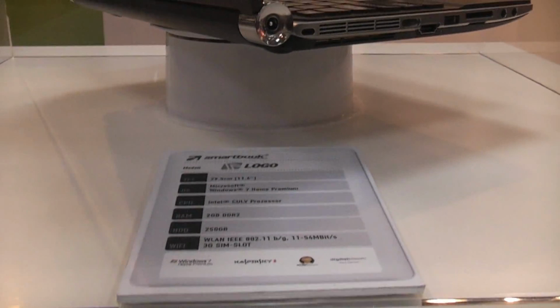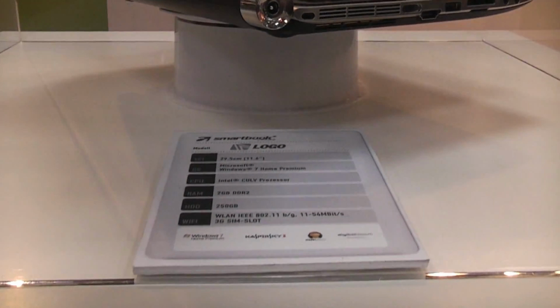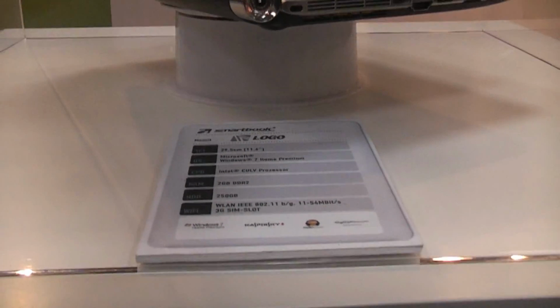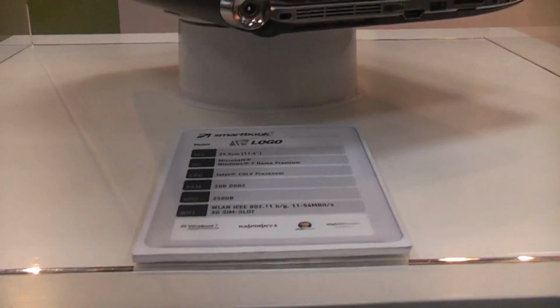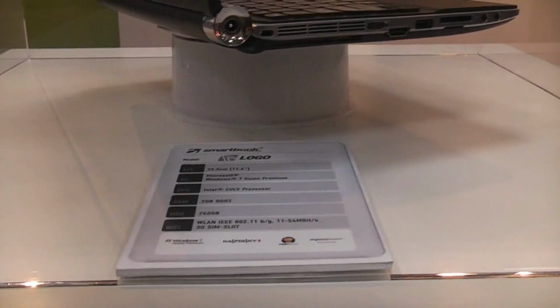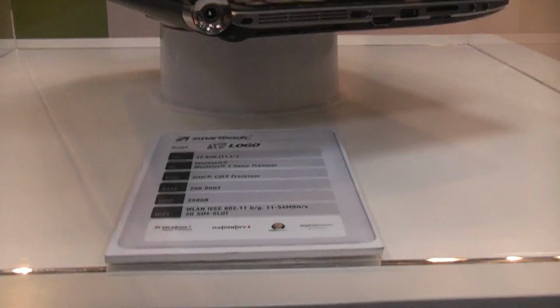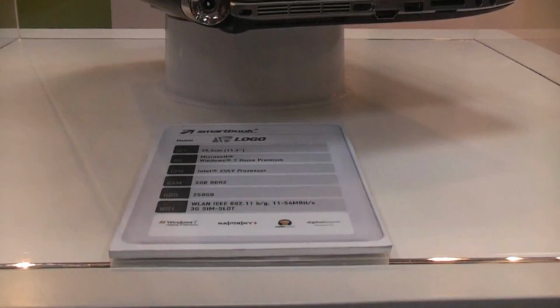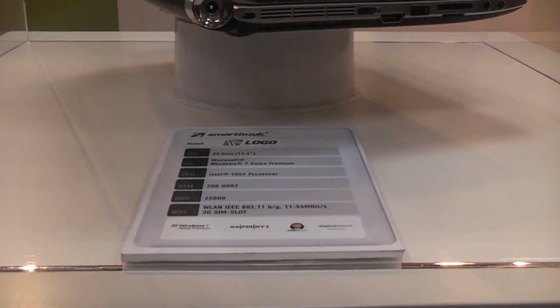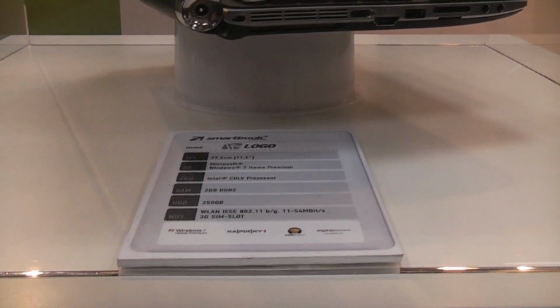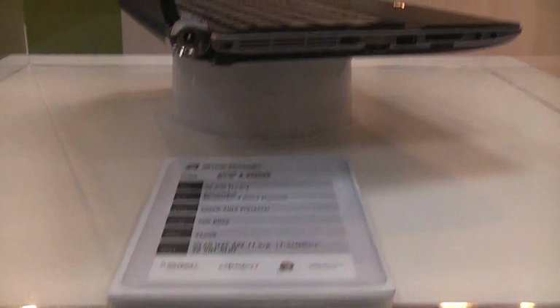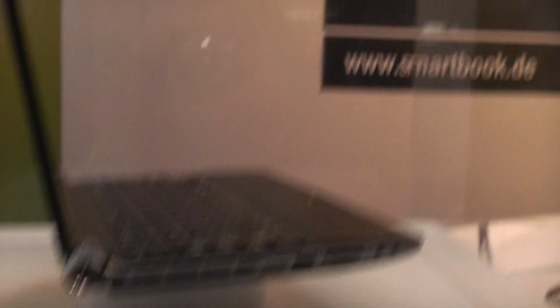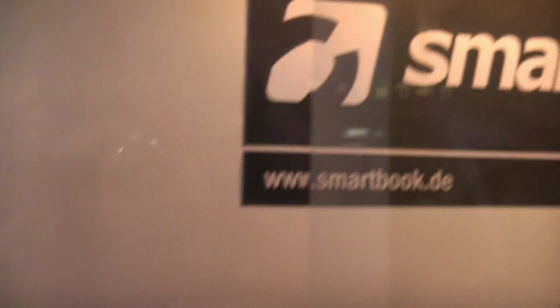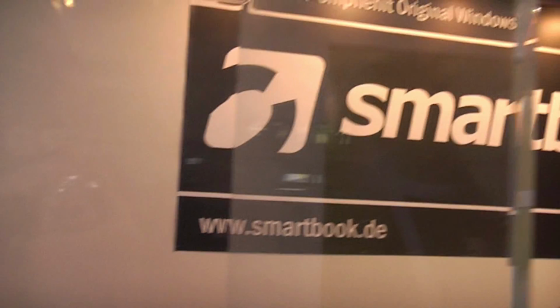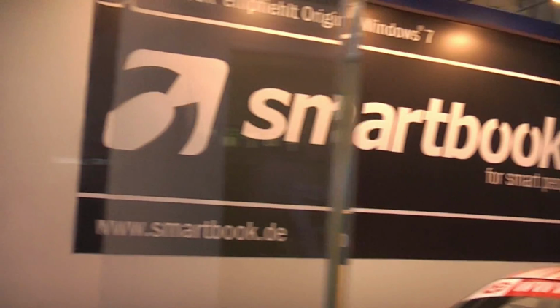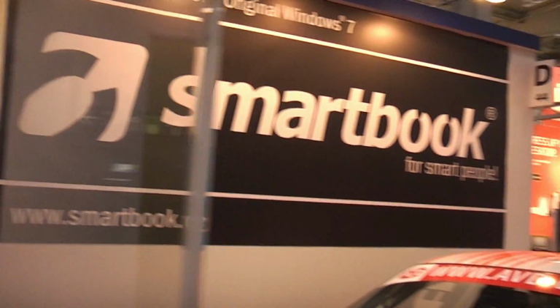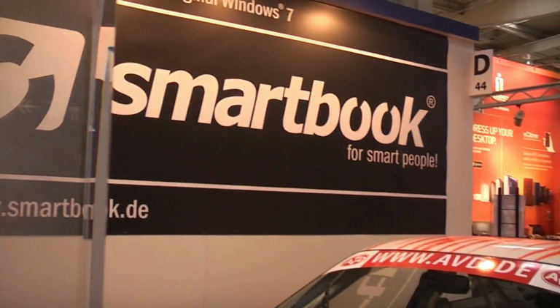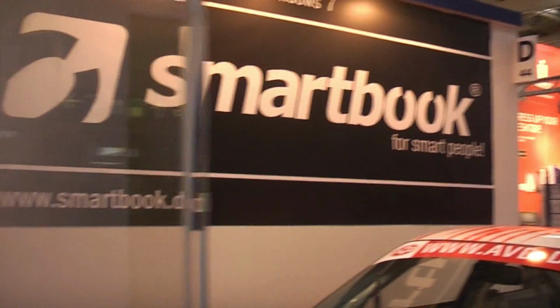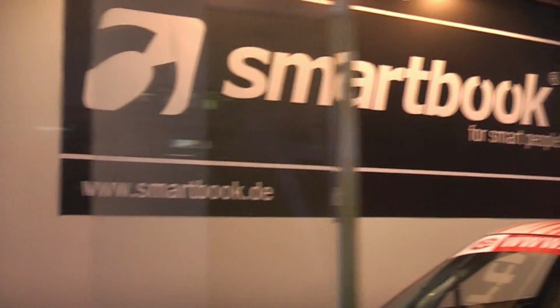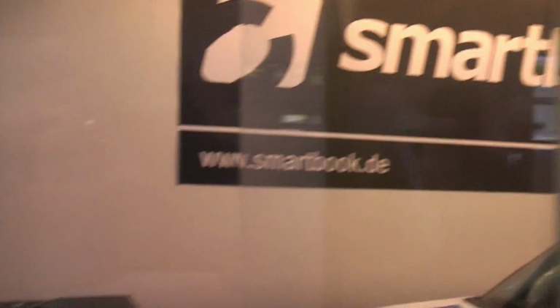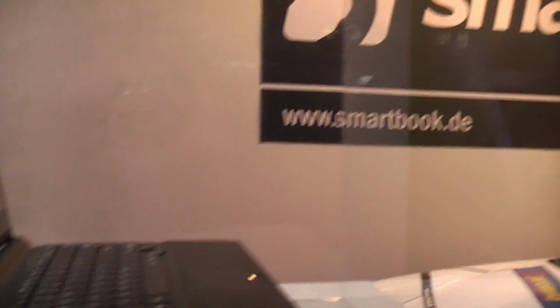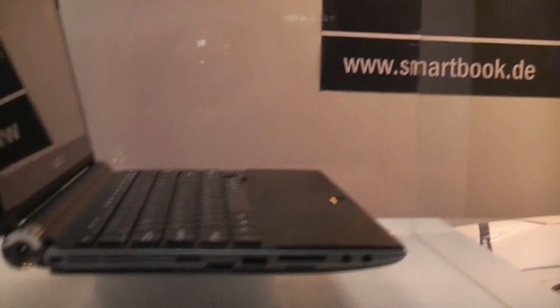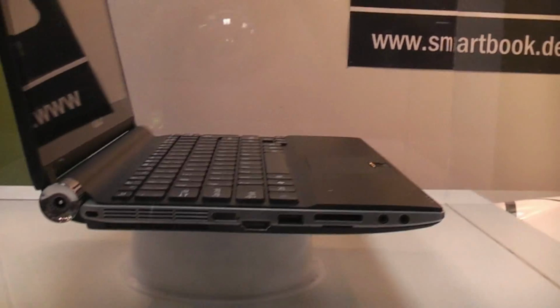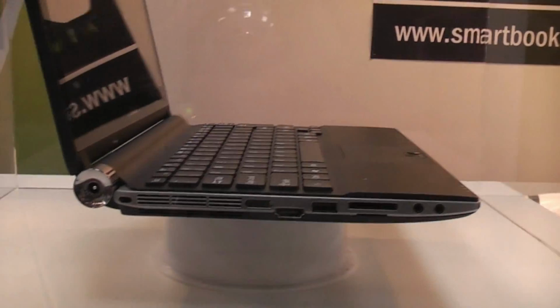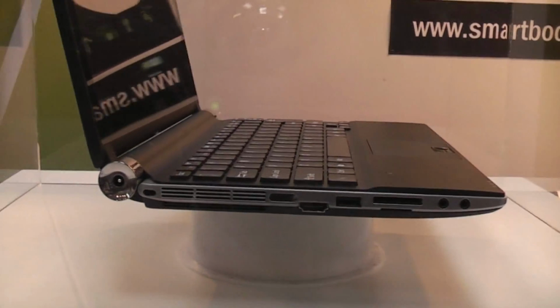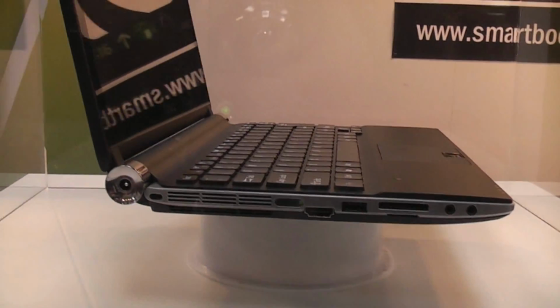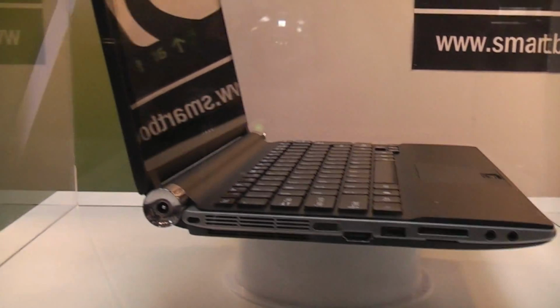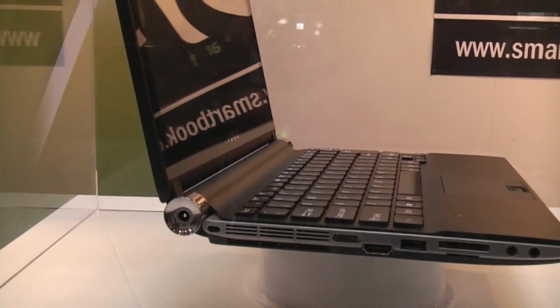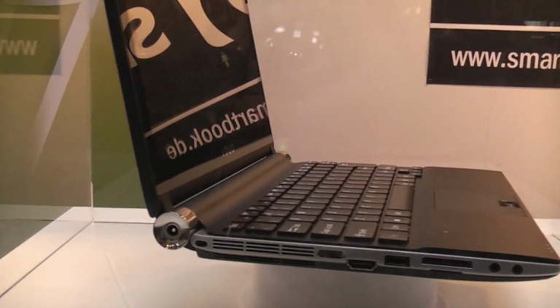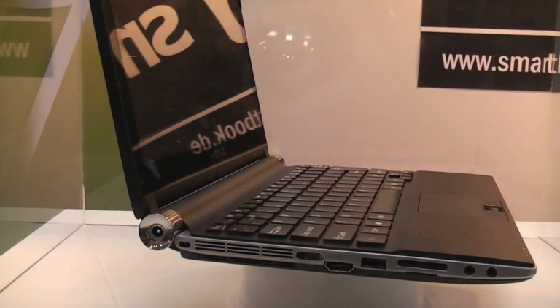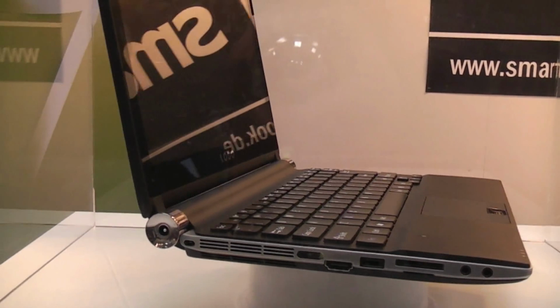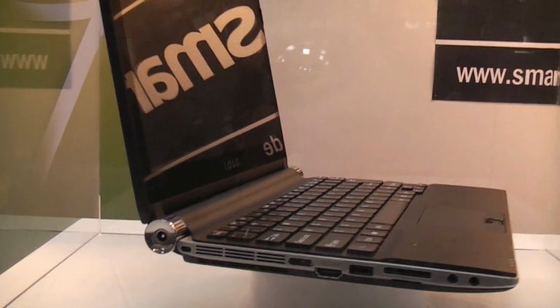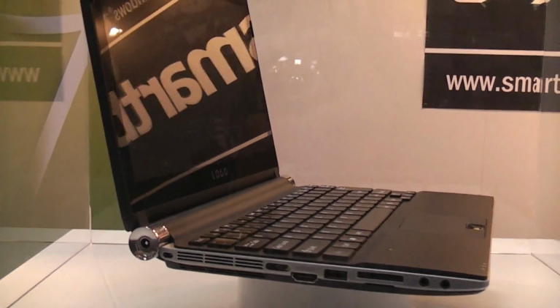Hey, this is Roland from netbooknews.com and we're at the SmartBook booth right here. That's the company that sues everybody for their name and is selling Chinese cheap crap for lots of money.